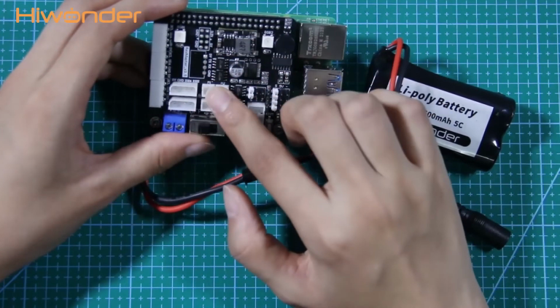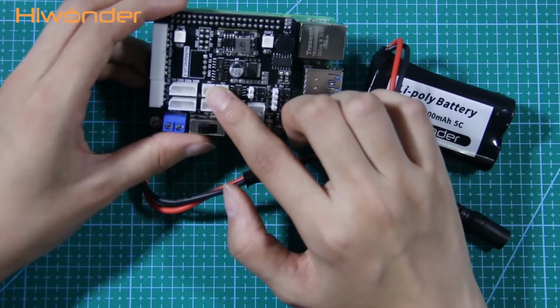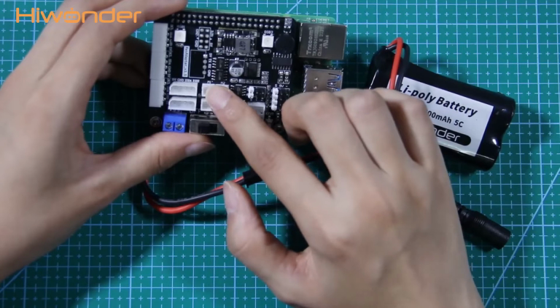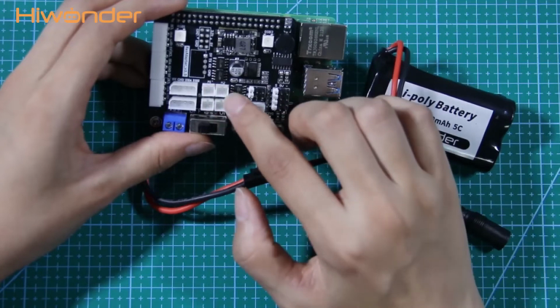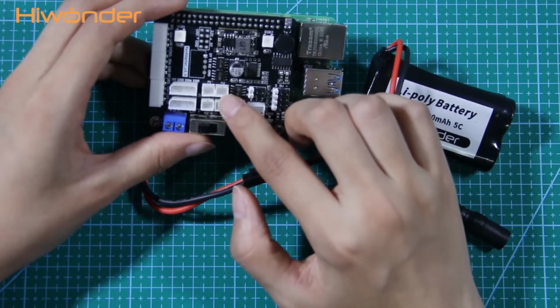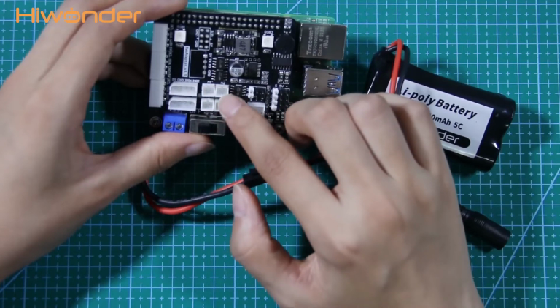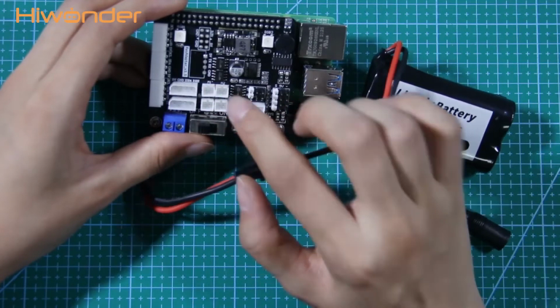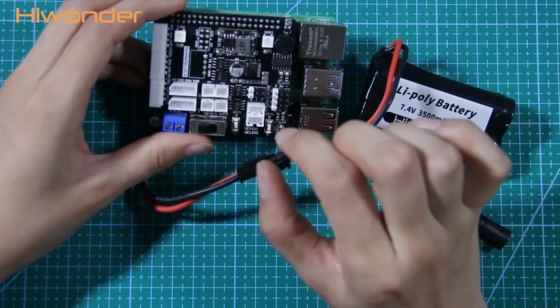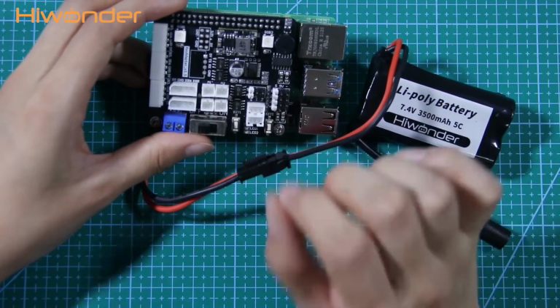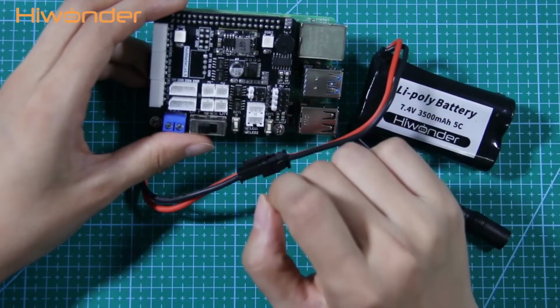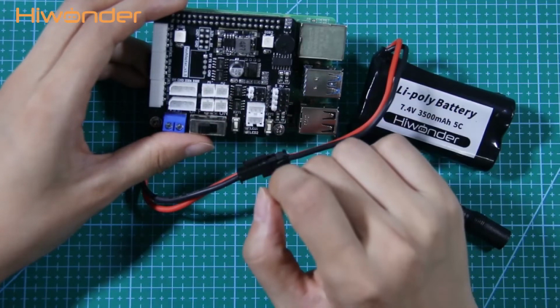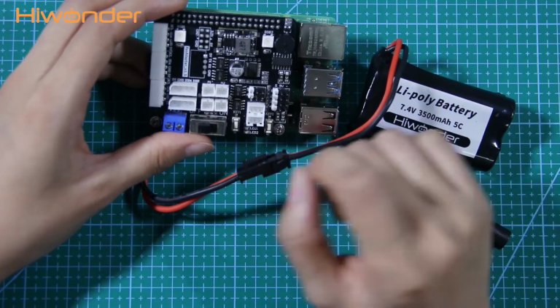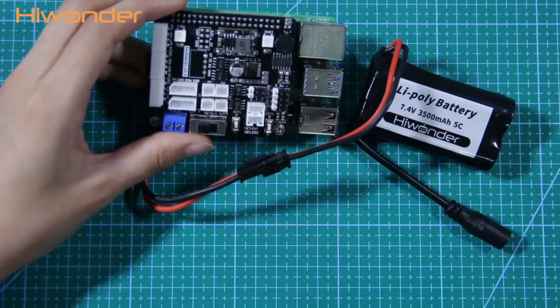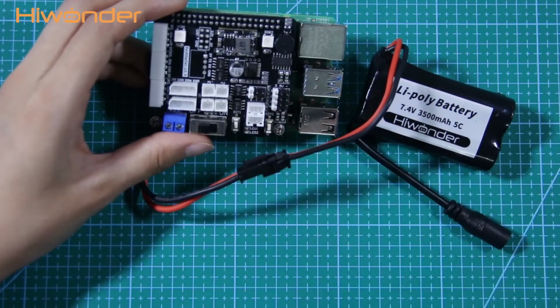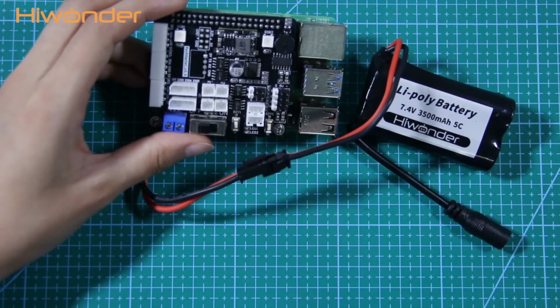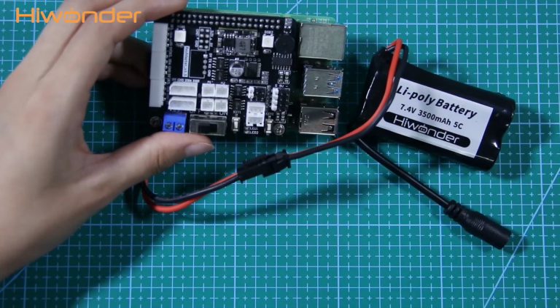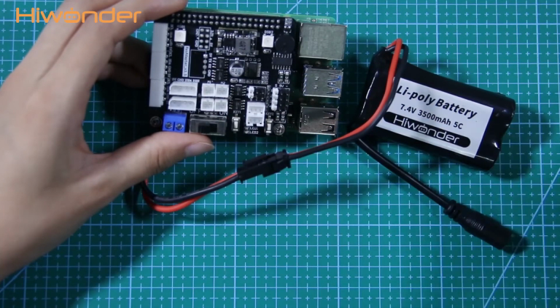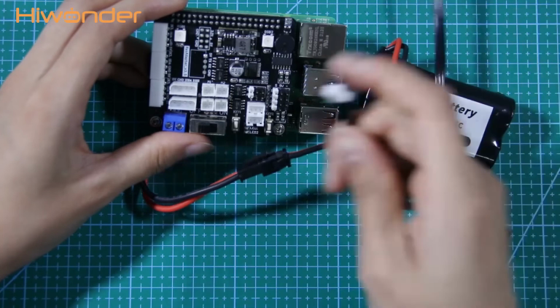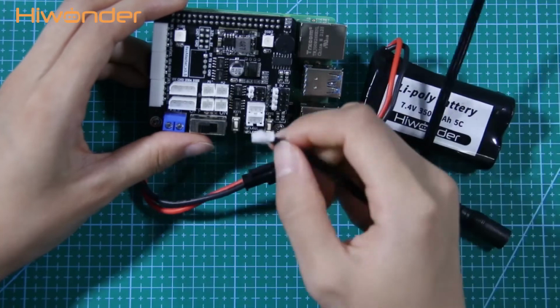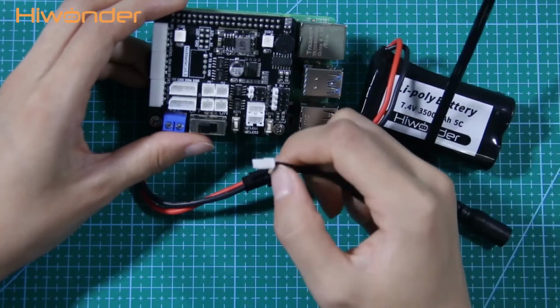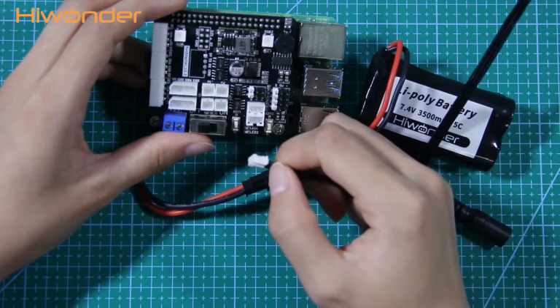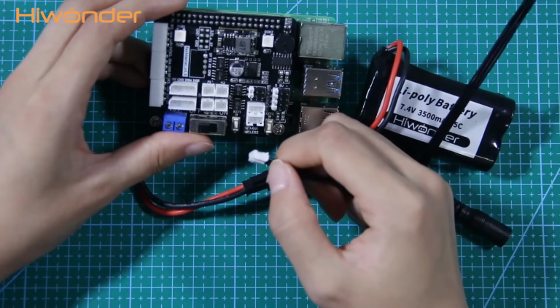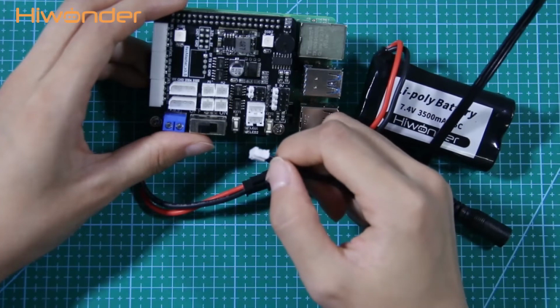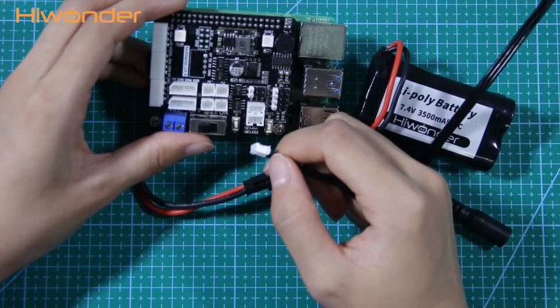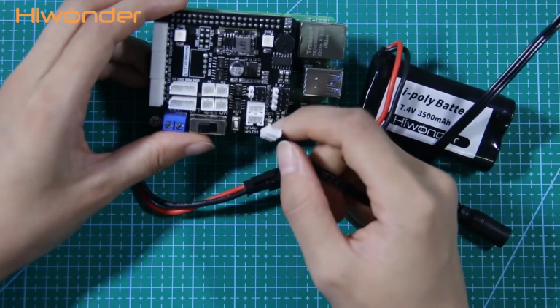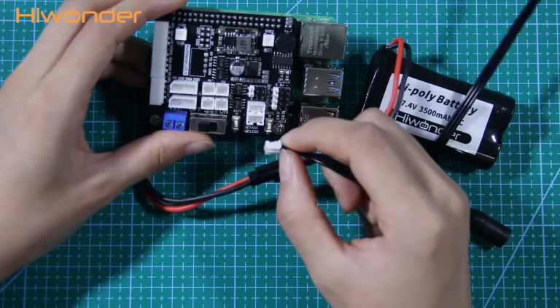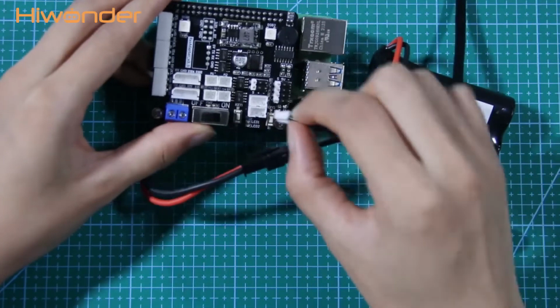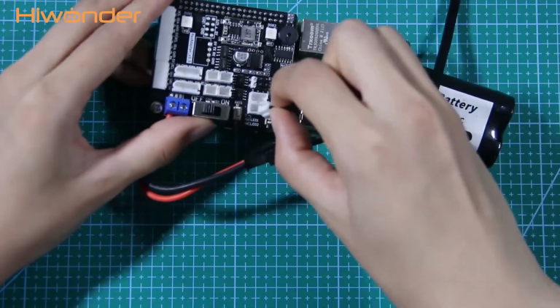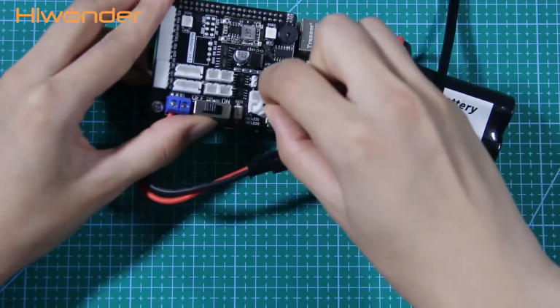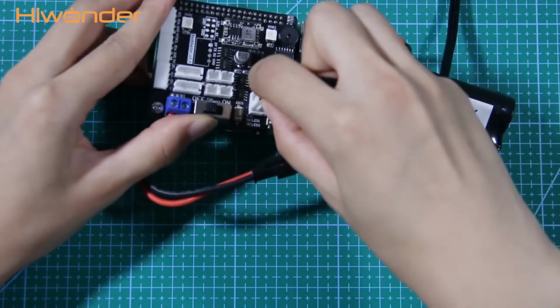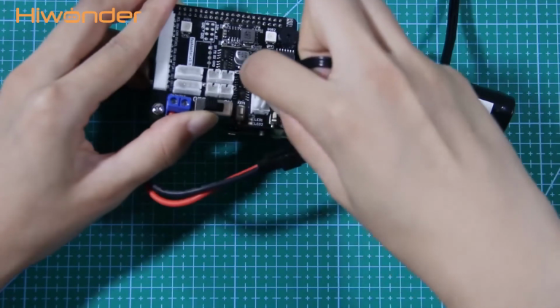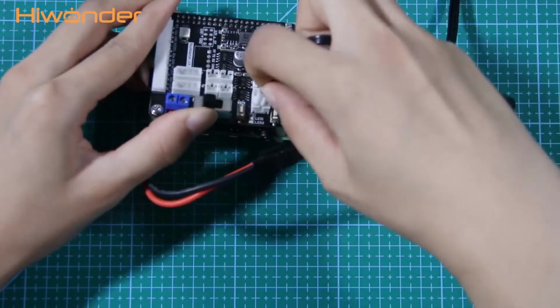Other ports use an anti-reverse plug, so do not insert forcefully. As you can see, it can be easily inserted into the port.